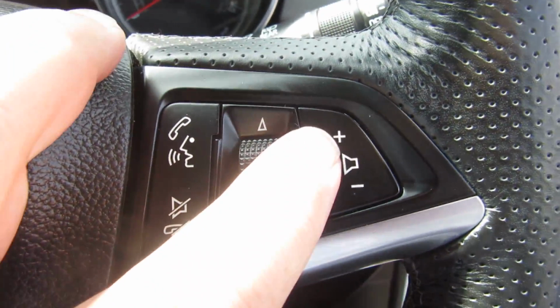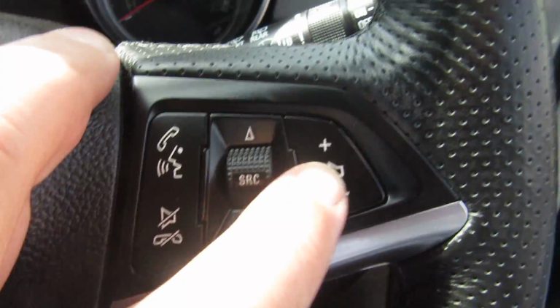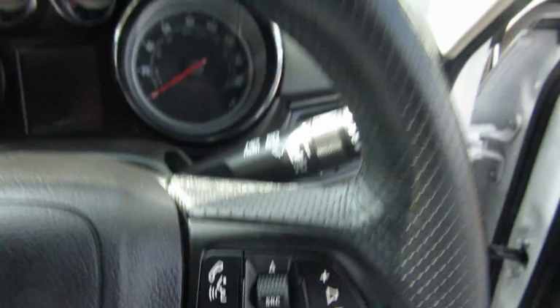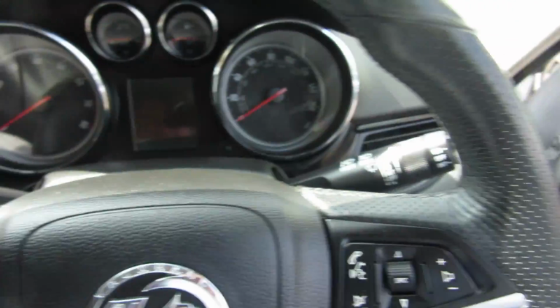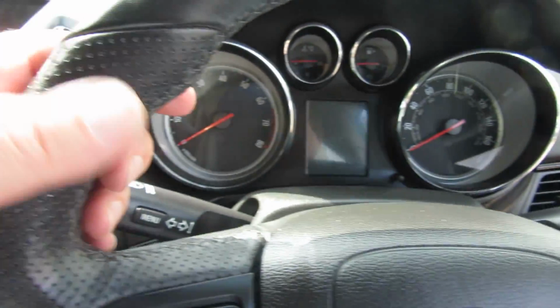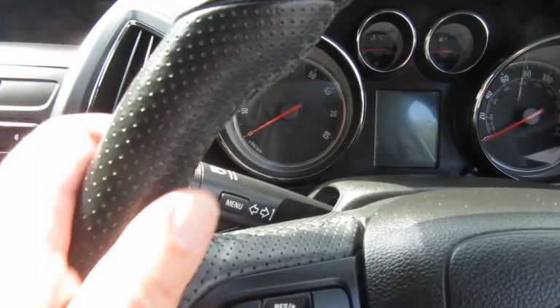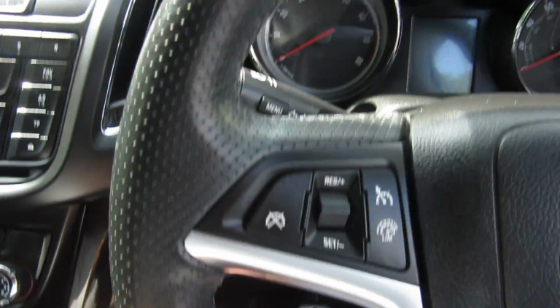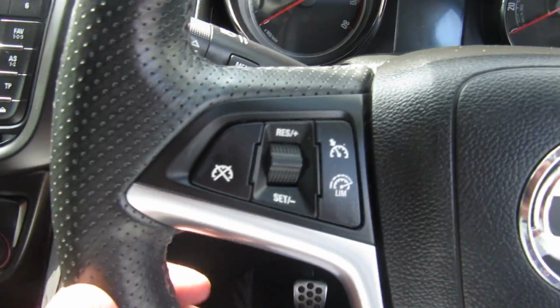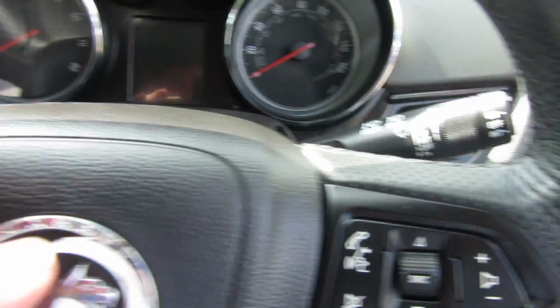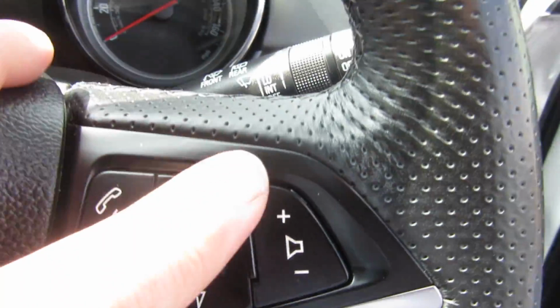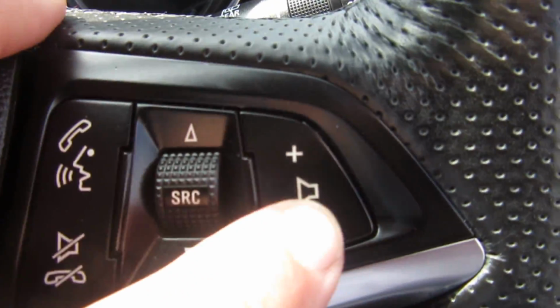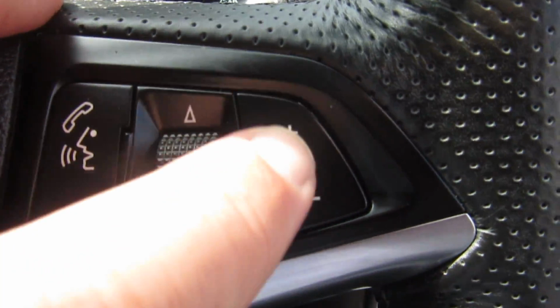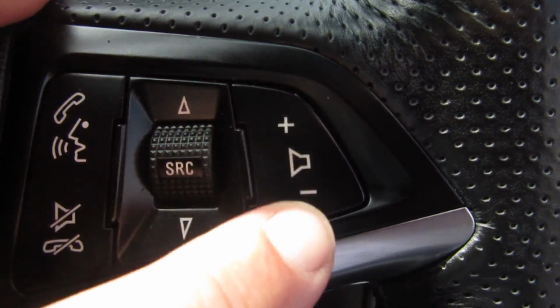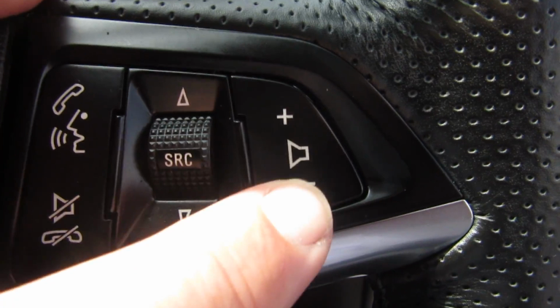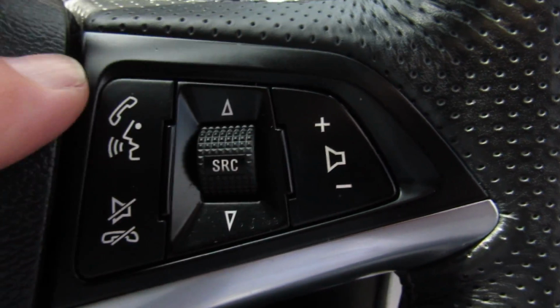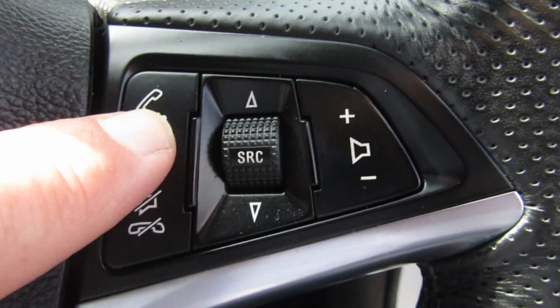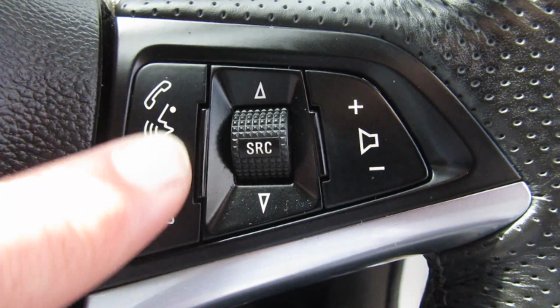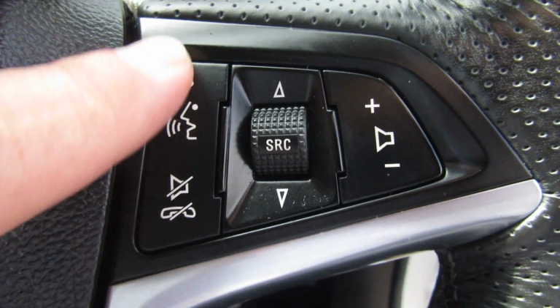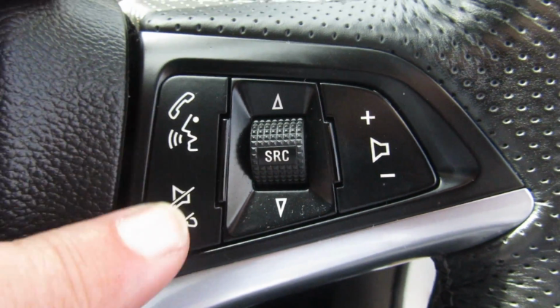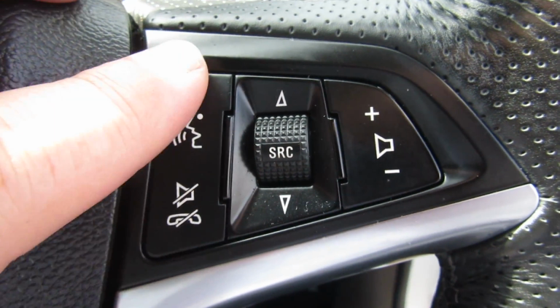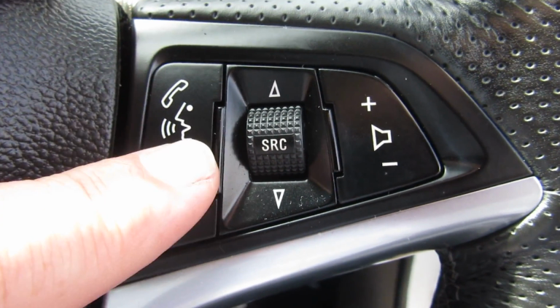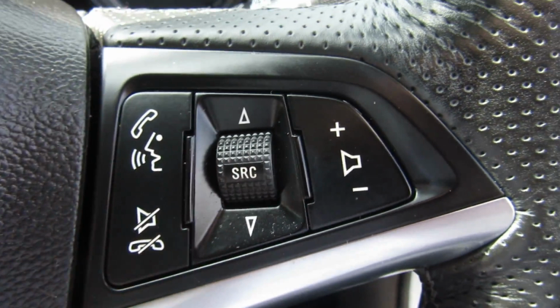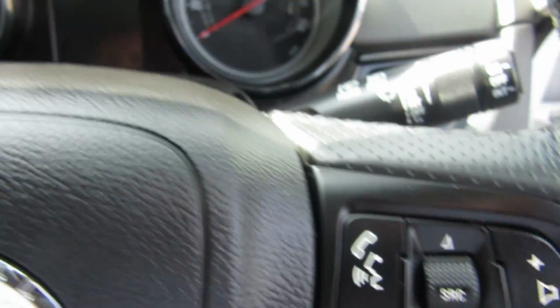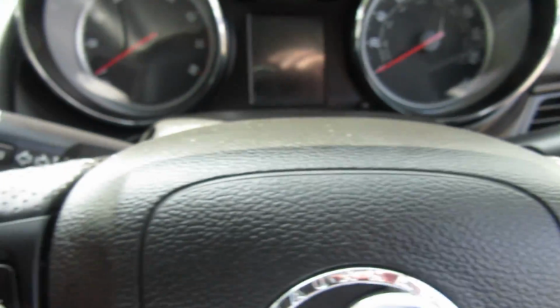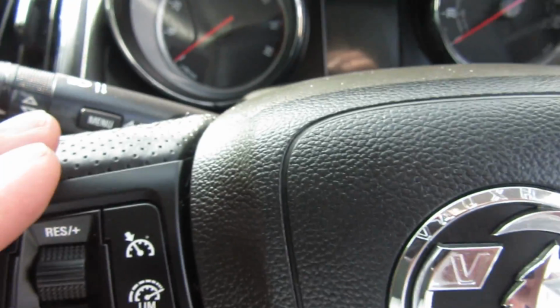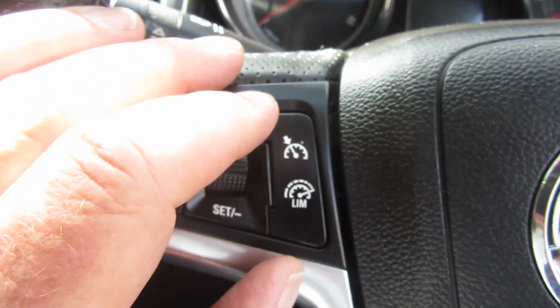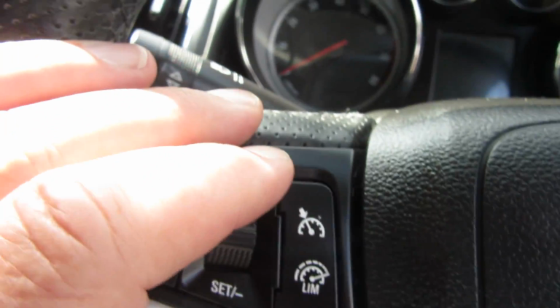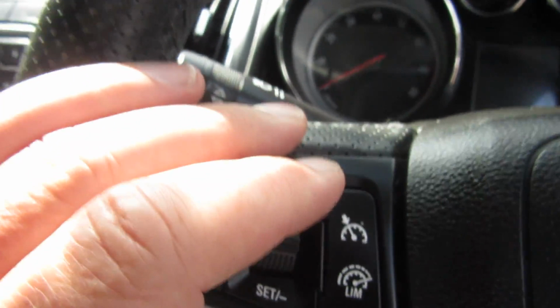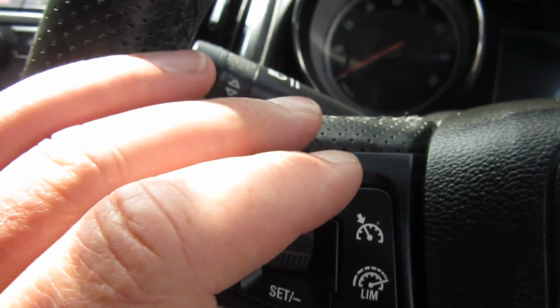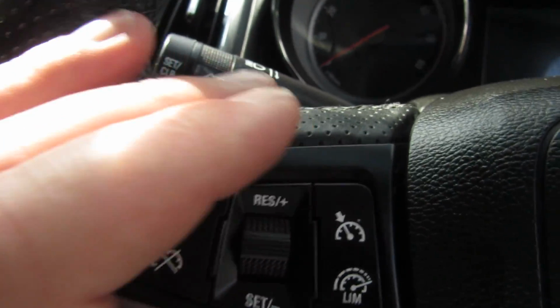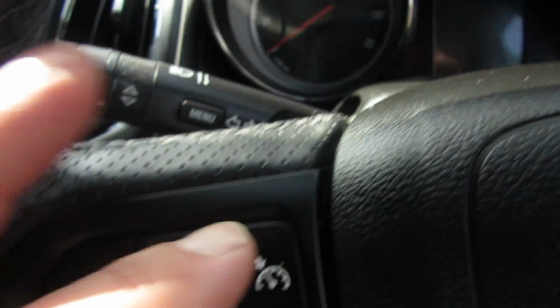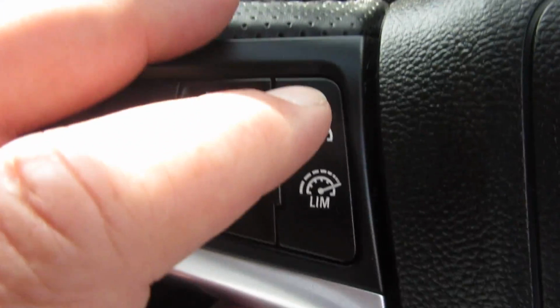On the steering wheel, it's a sport steering wheel because it's an SRI model. On the steering wheel you've got volume control and Bluetooth phone answering. This car's got Bluetooth which is an extra on Vauxhalls.